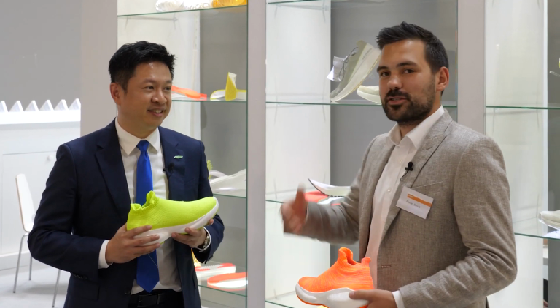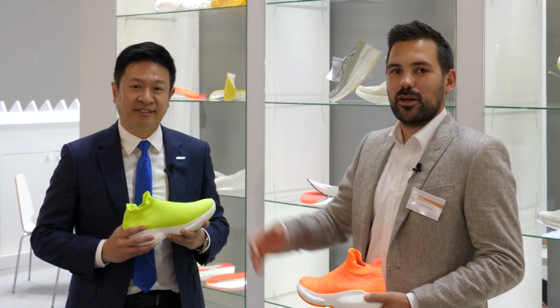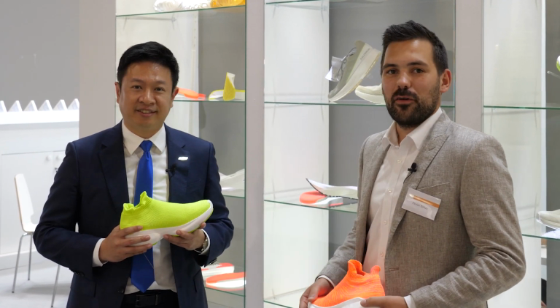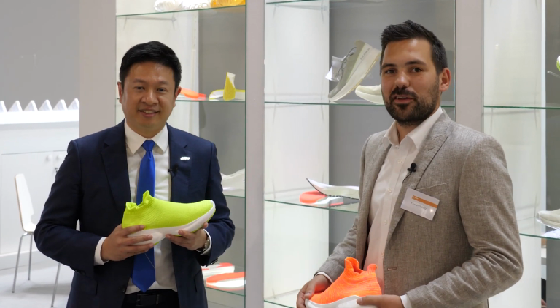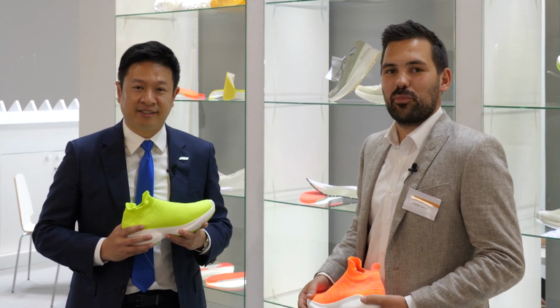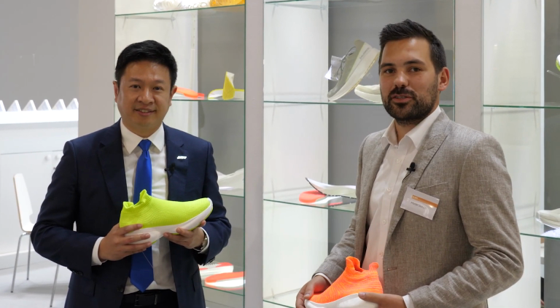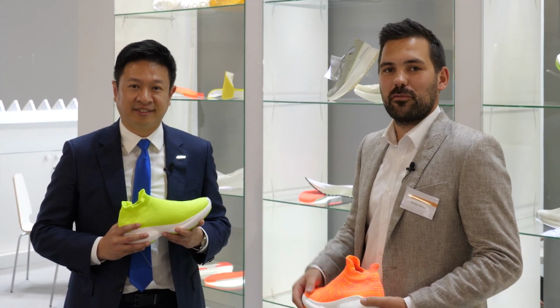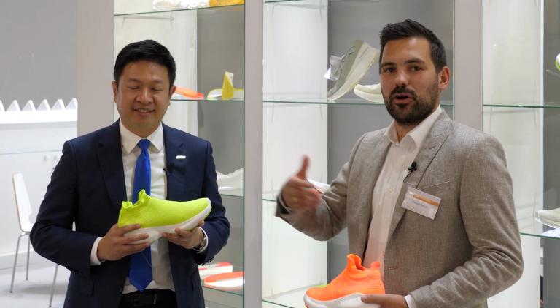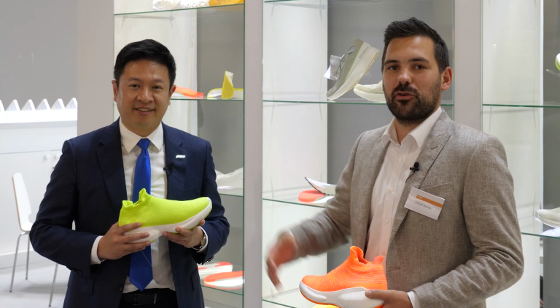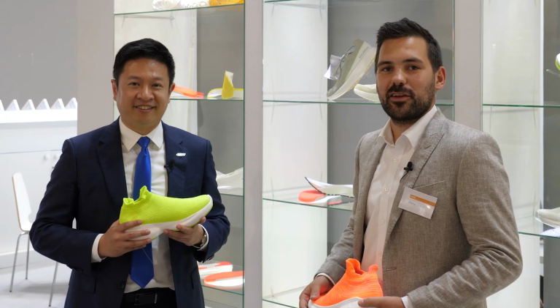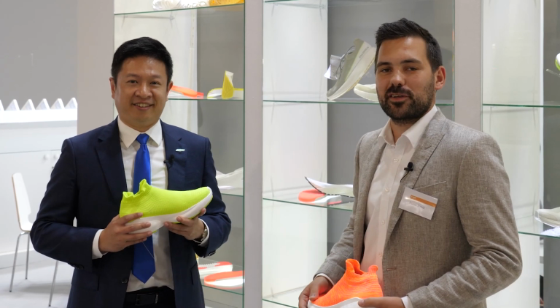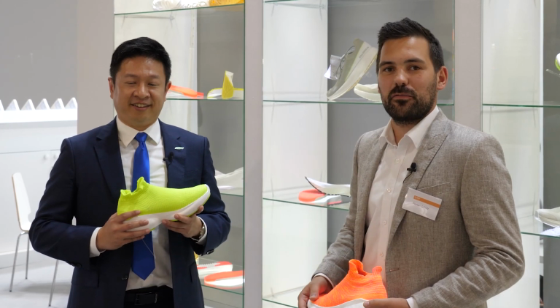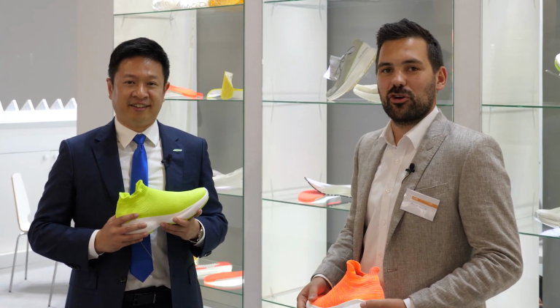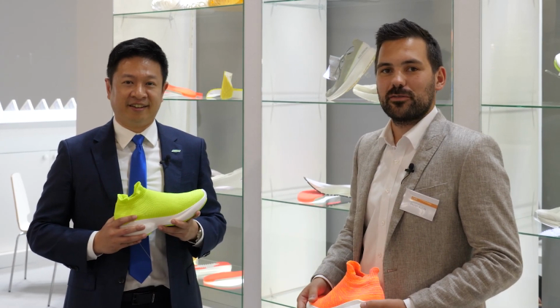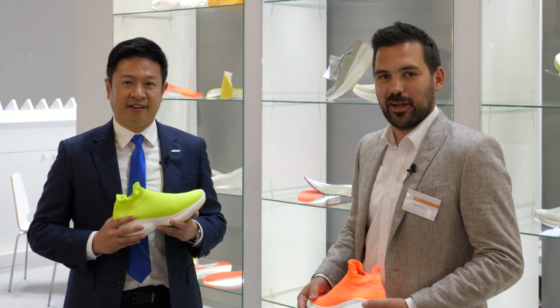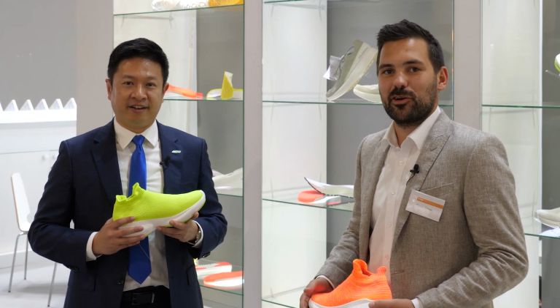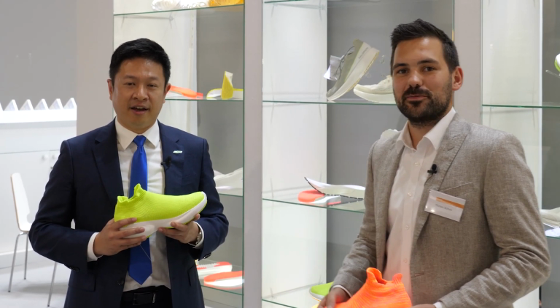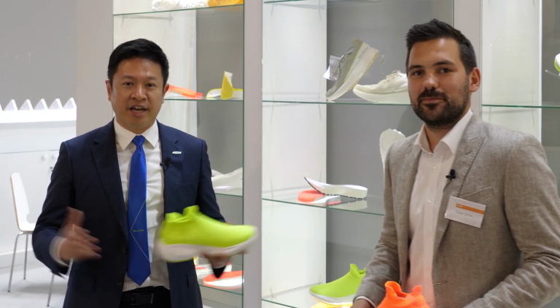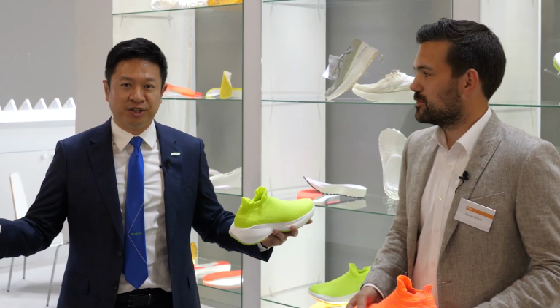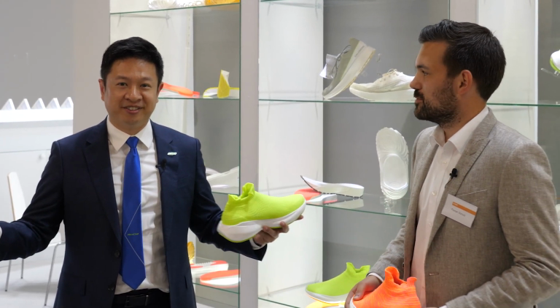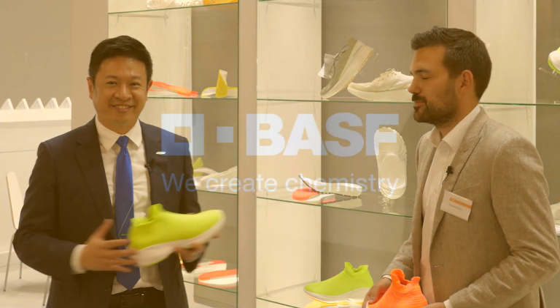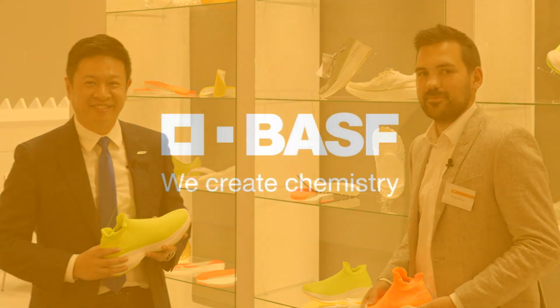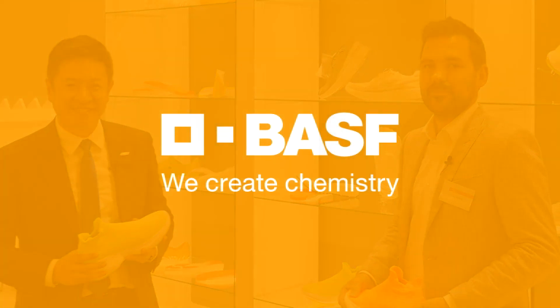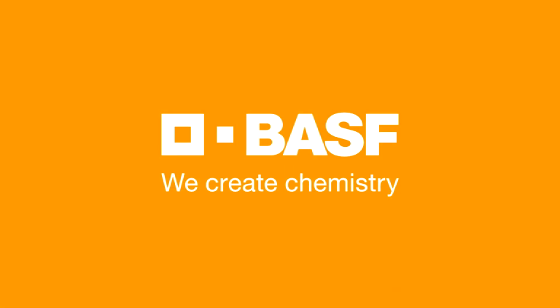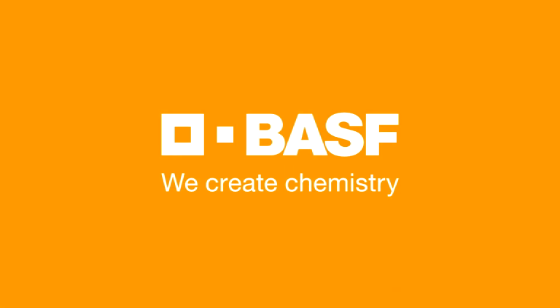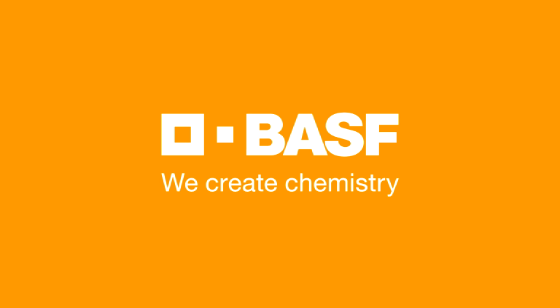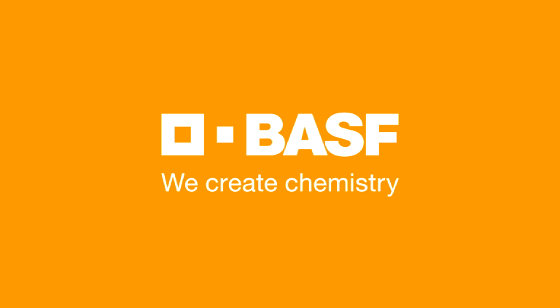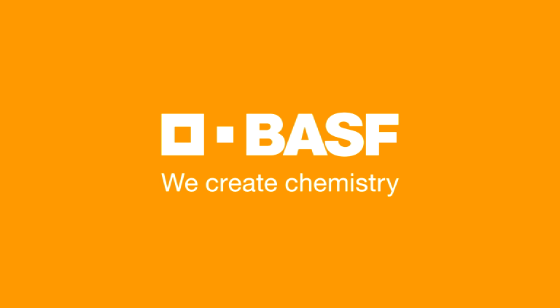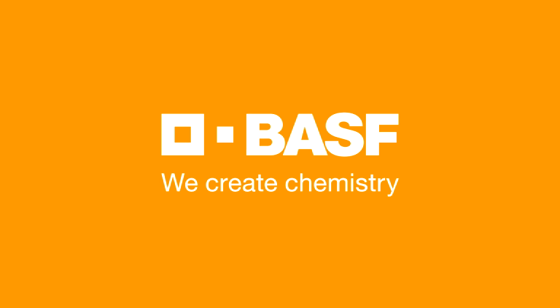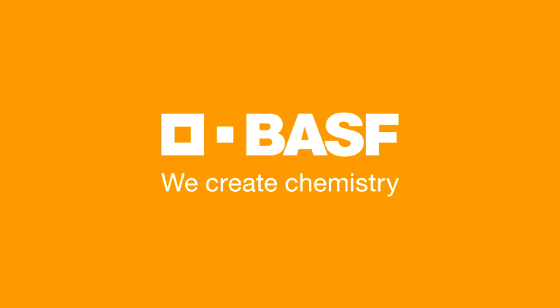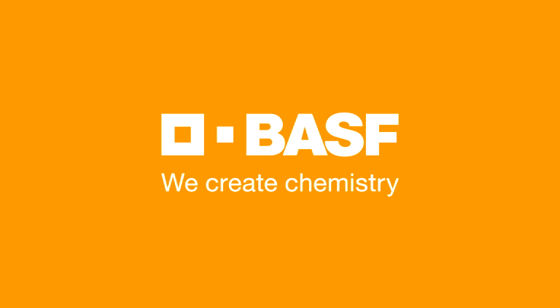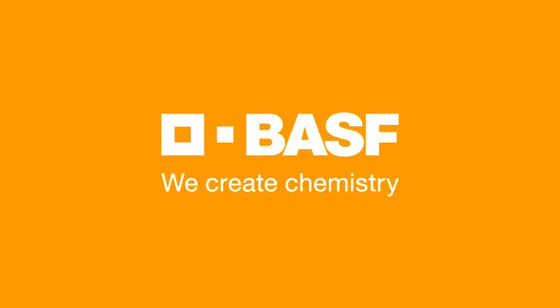Giving you the support for creating a sustainable future. Thanks a lot. BASF — we create chemistry.